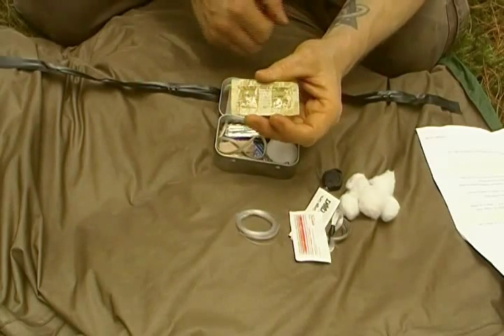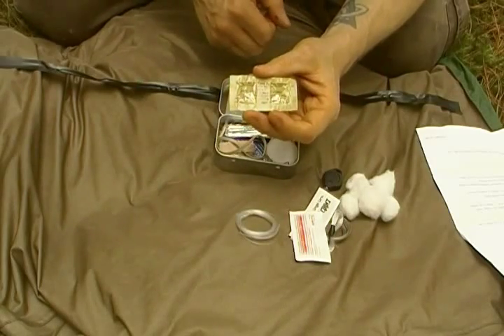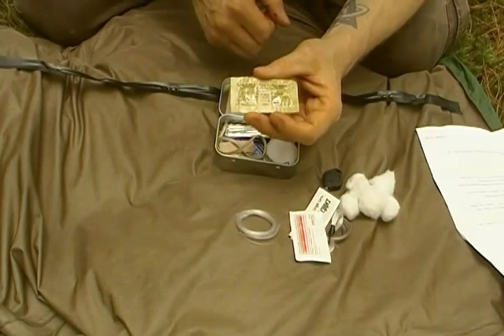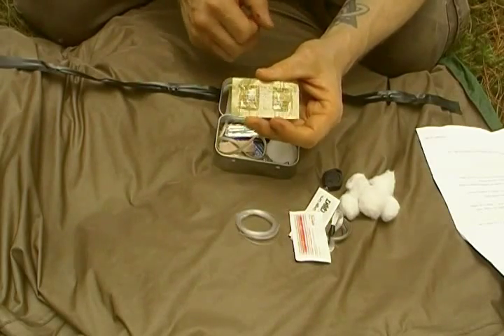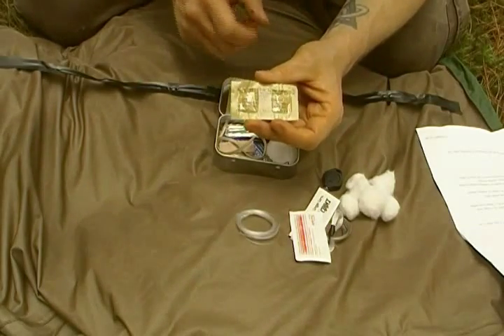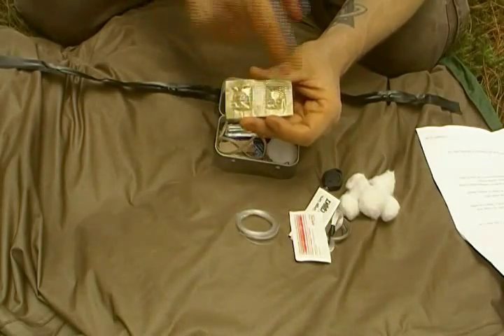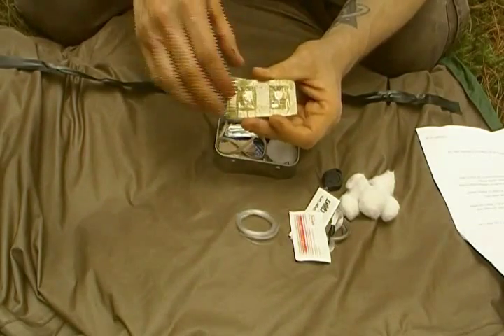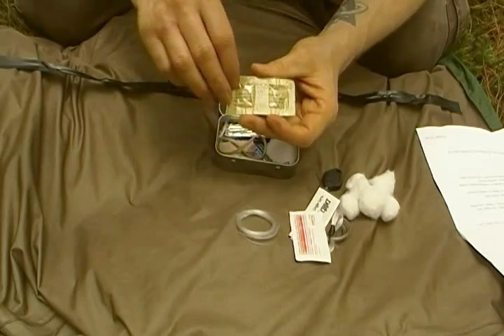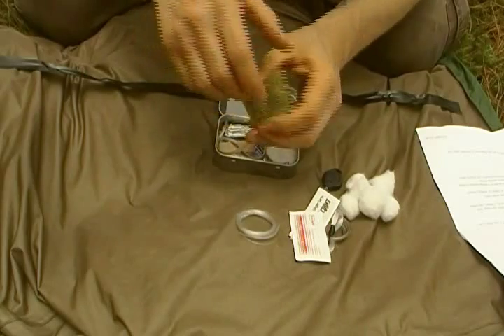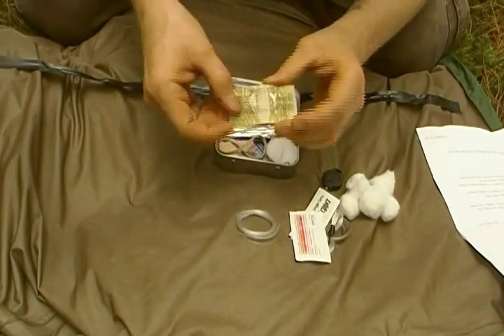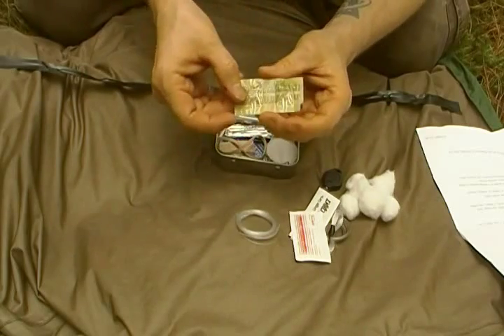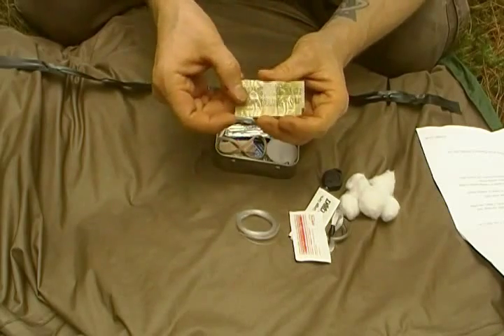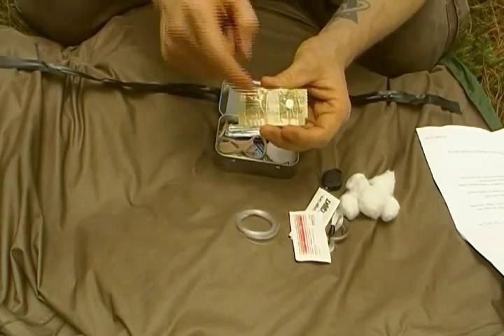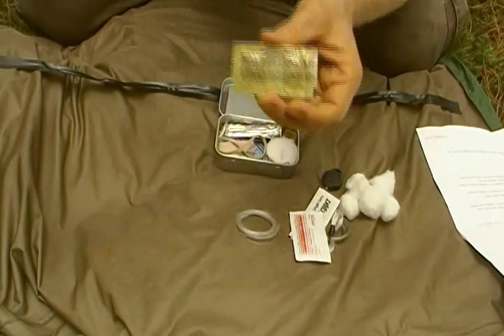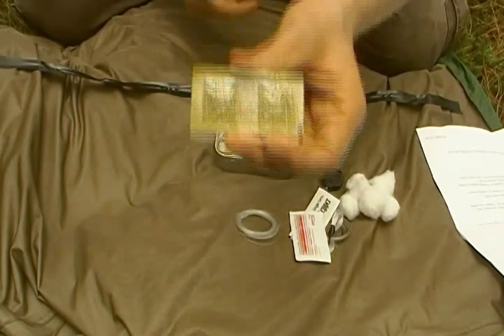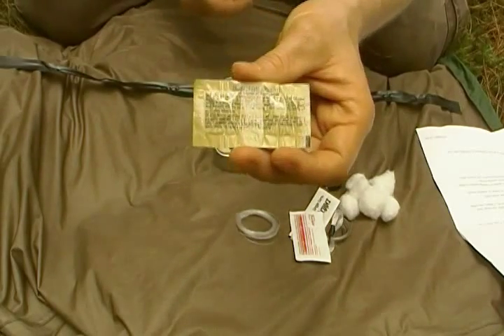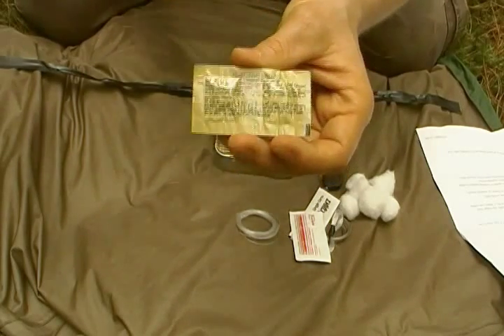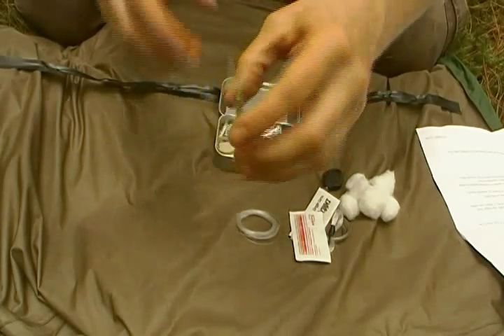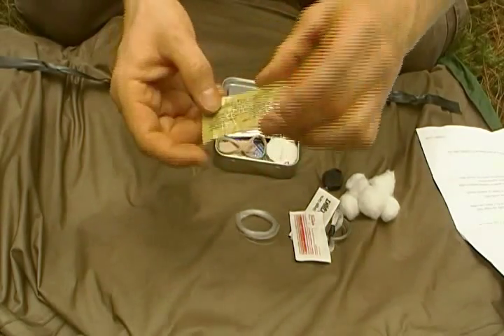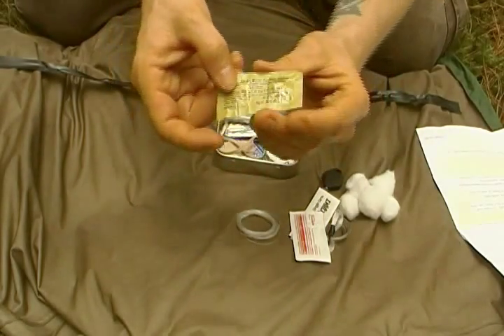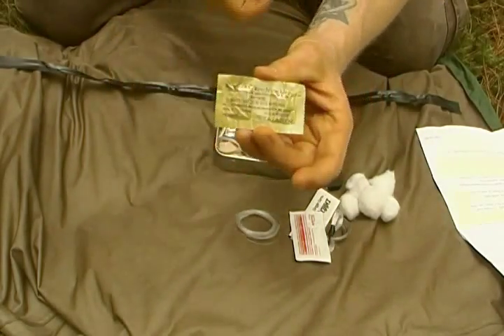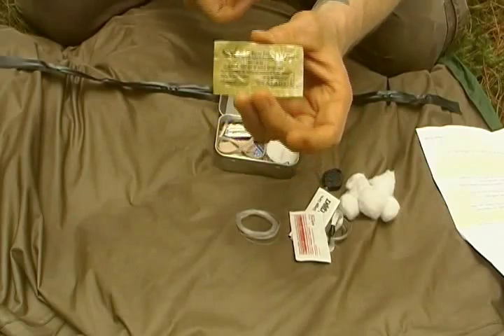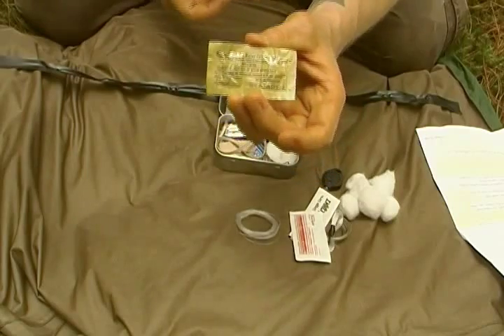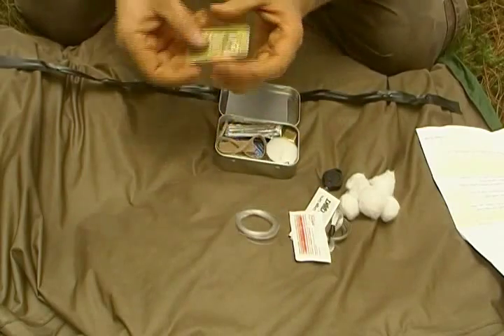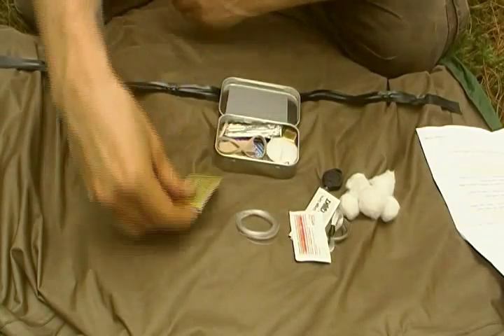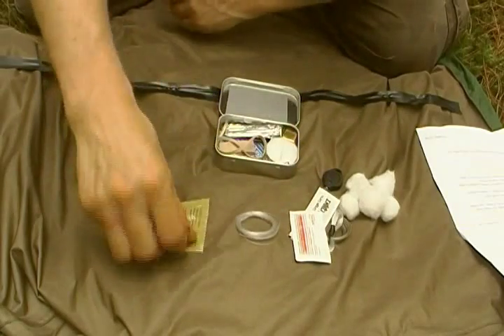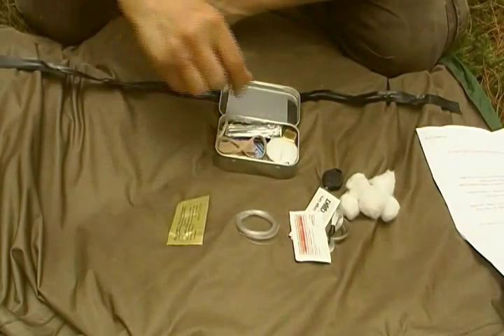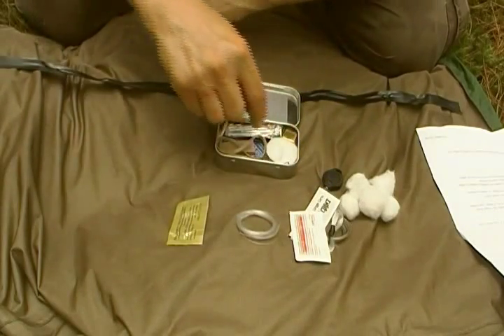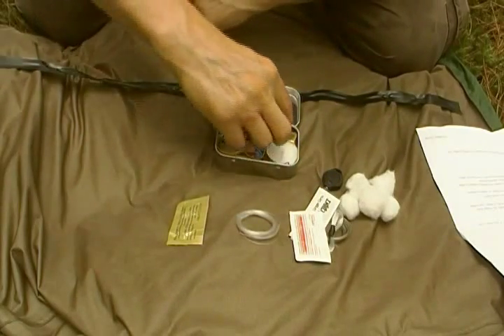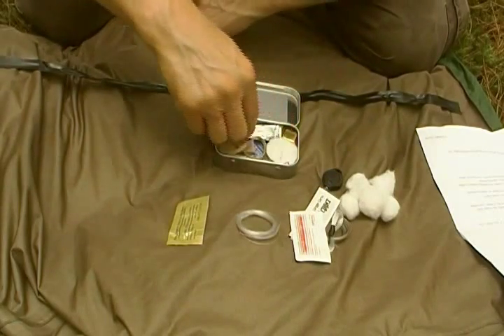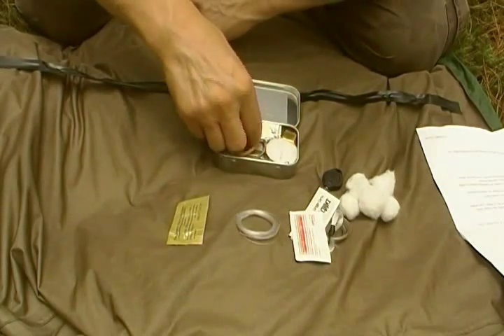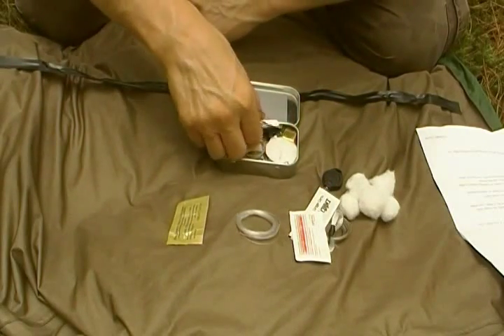Katadyne MicroPure MP1 water purification tablet. There's a full packet with two tablets and full directions on the back. Like to see another kit with that in it.